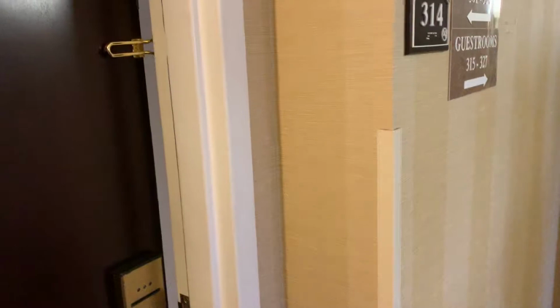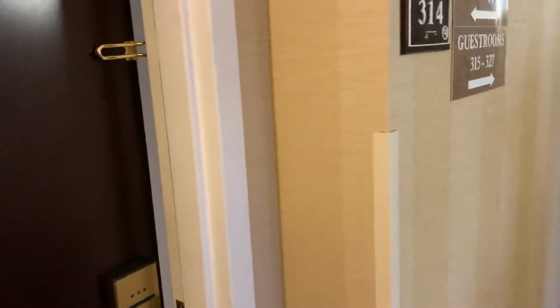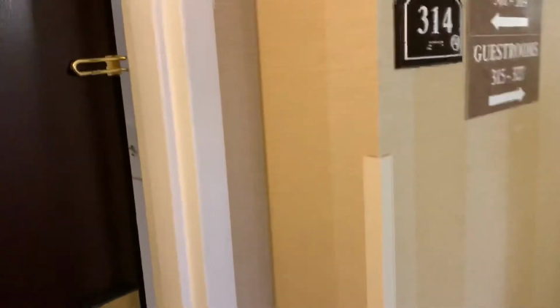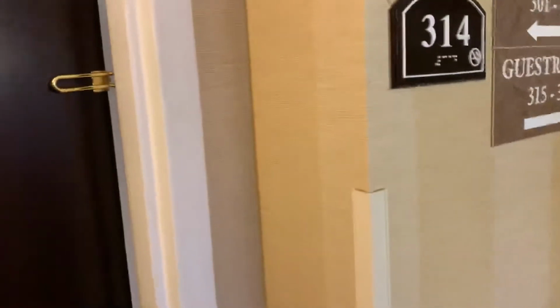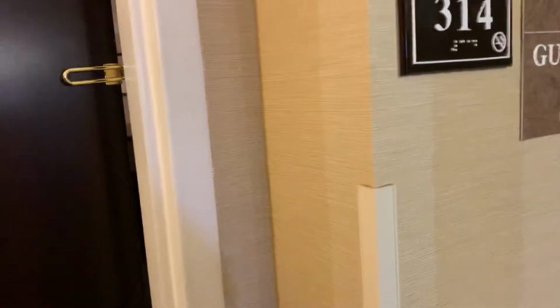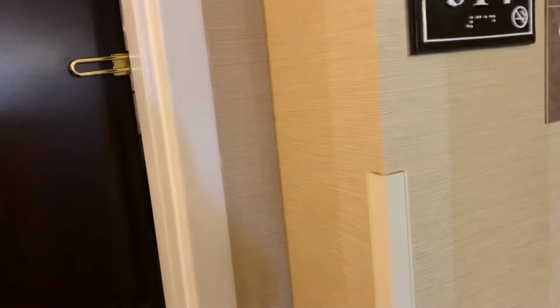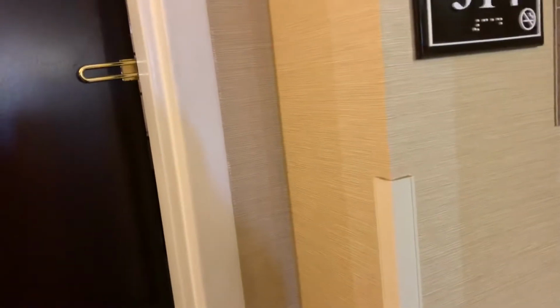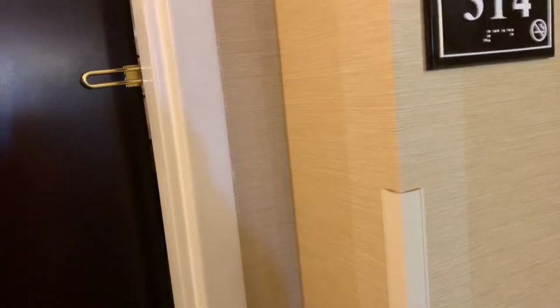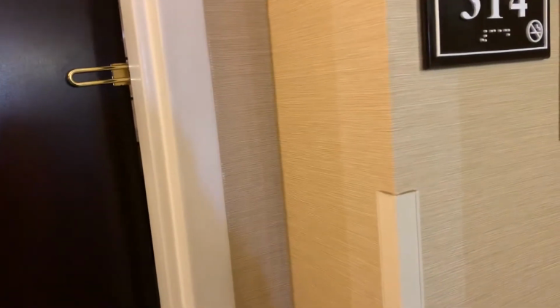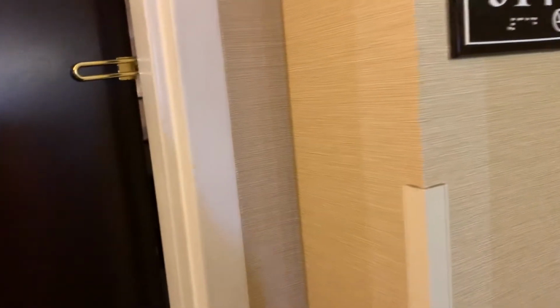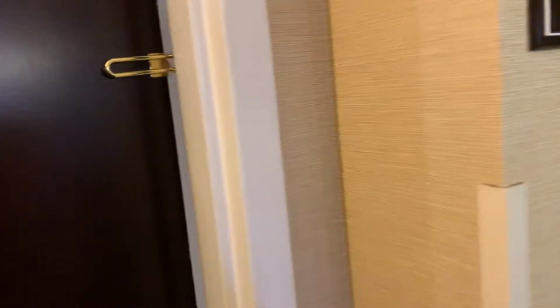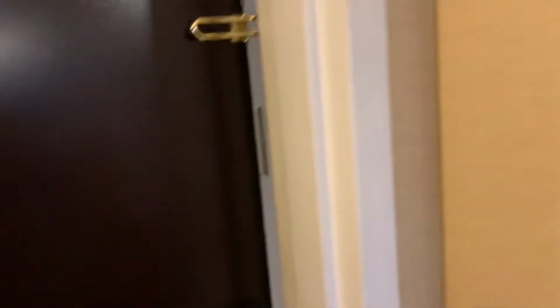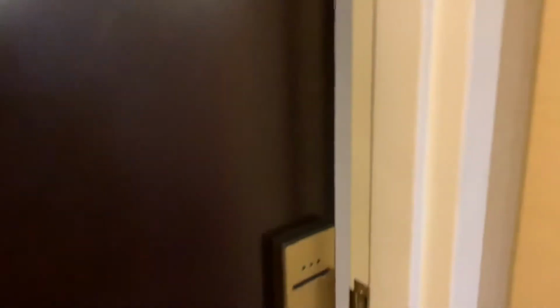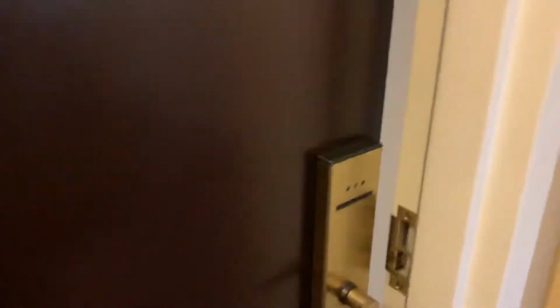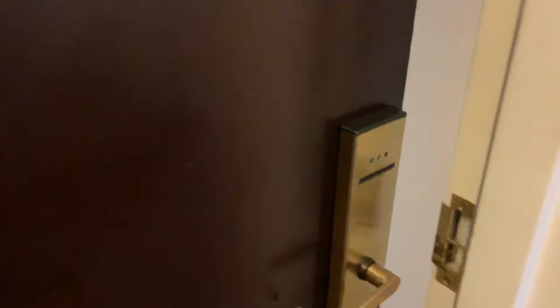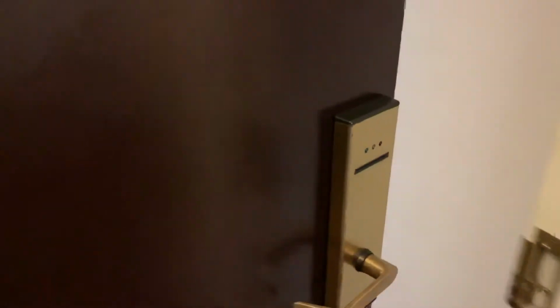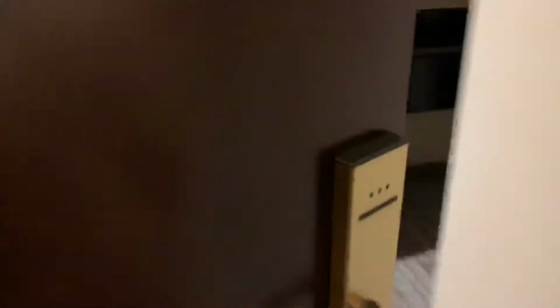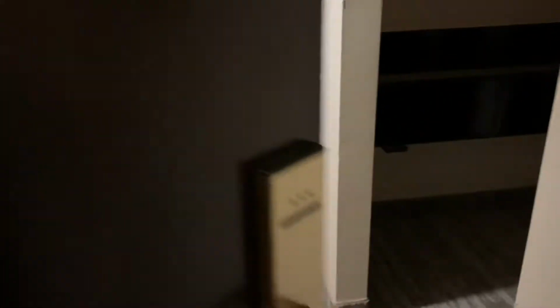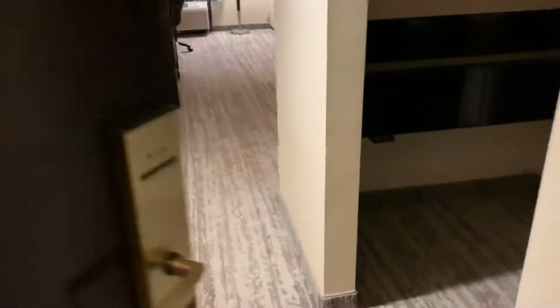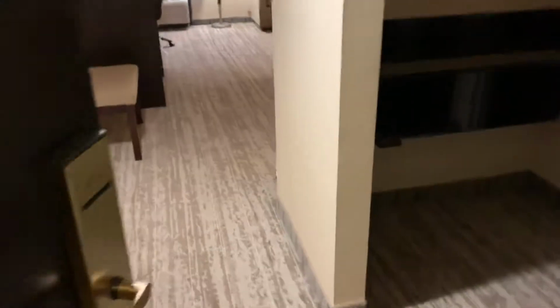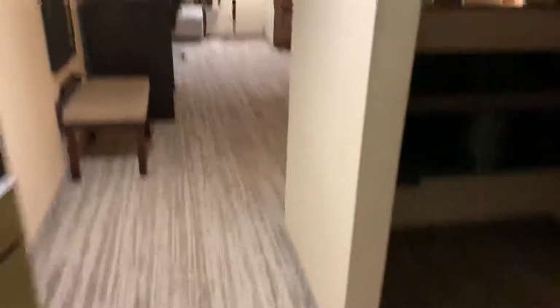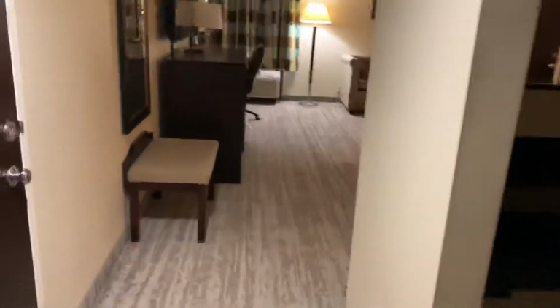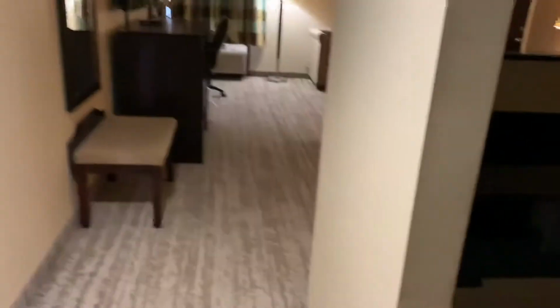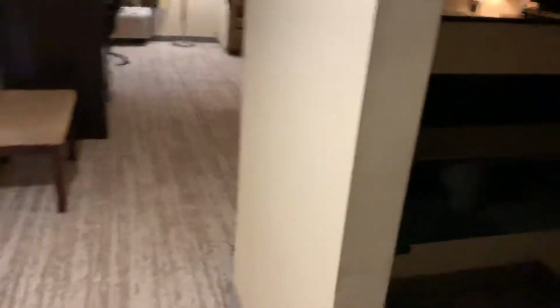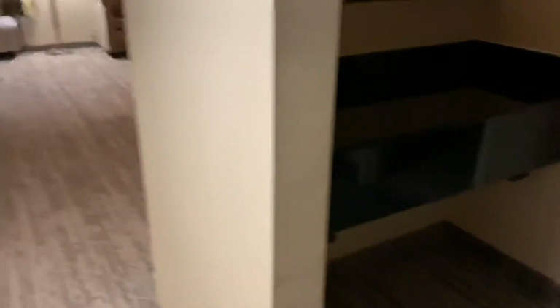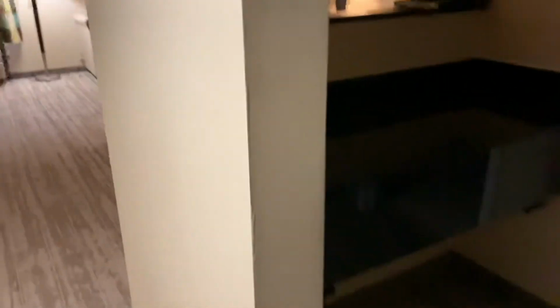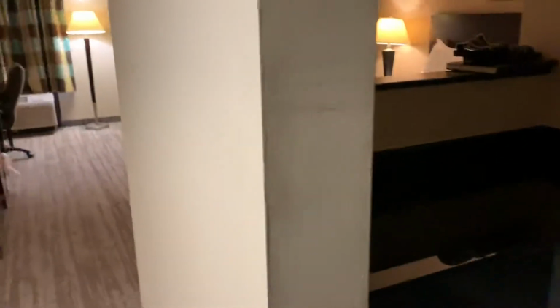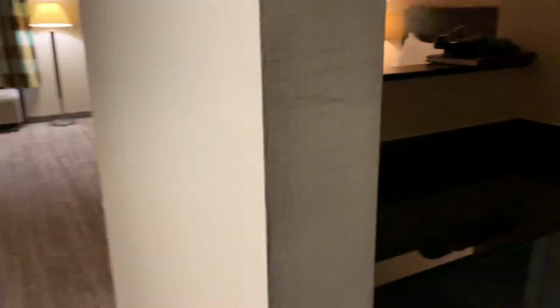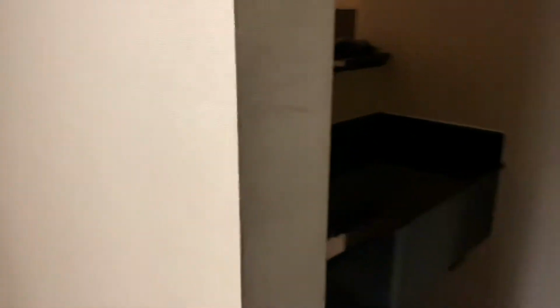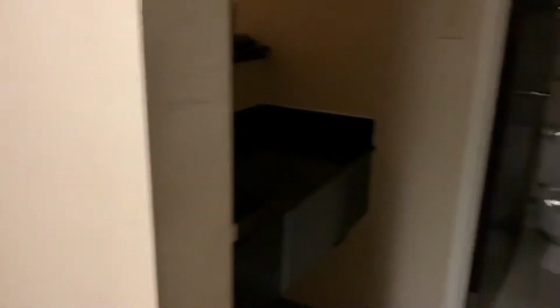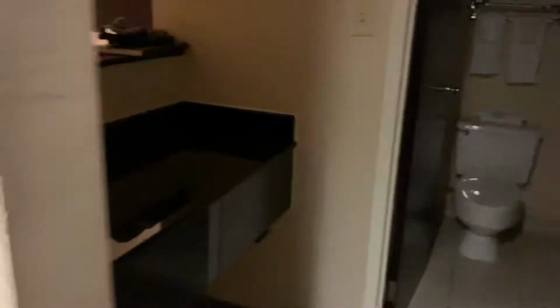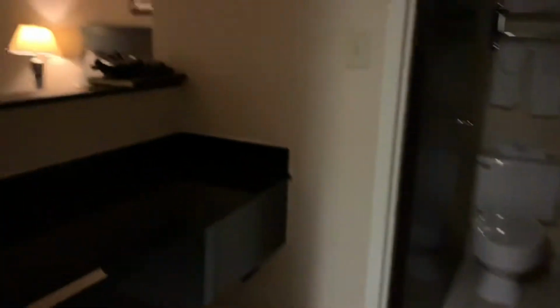Alright, so this is my room here at the Red Lion, number 314 tonight. As you can see, they have the slide-in cards — the tap — so I'm not as huge a fan of those, but hey, as long as they work.